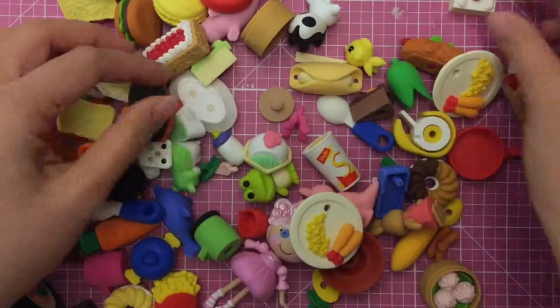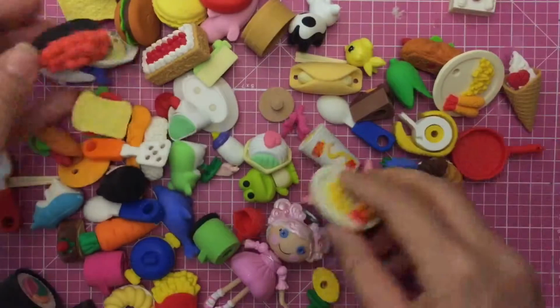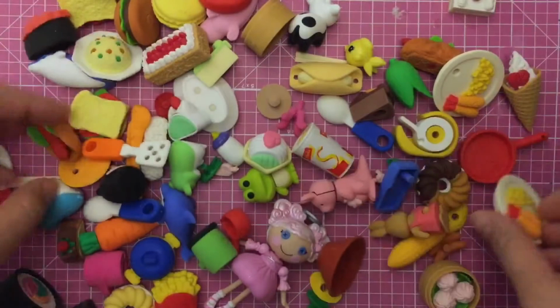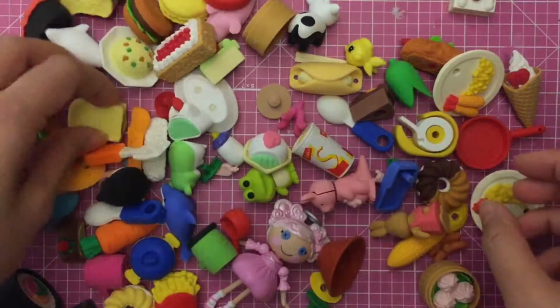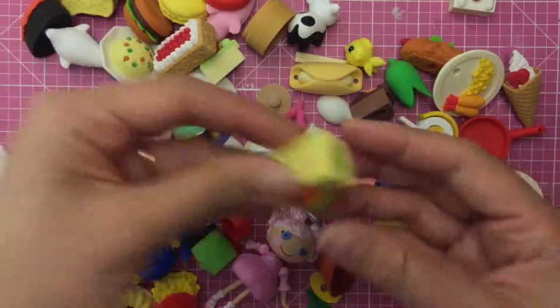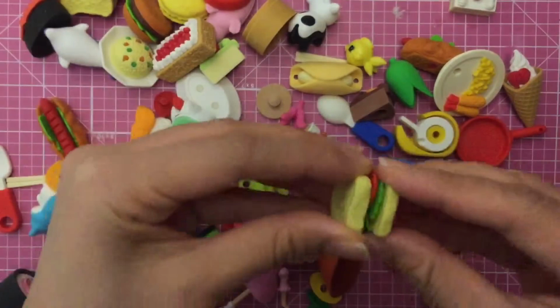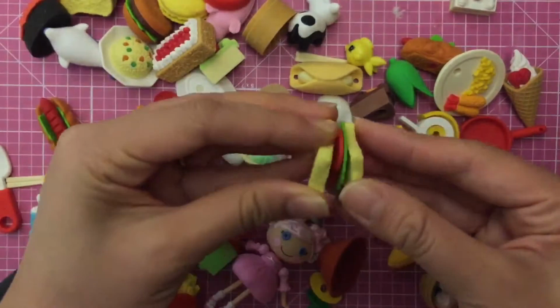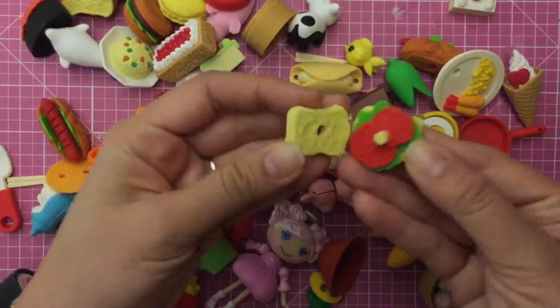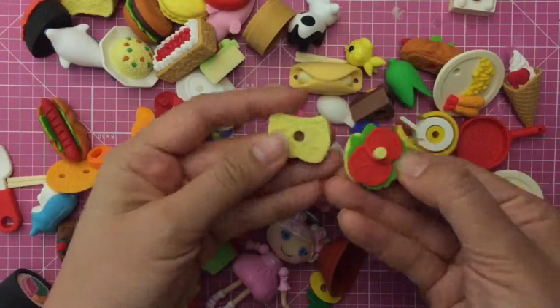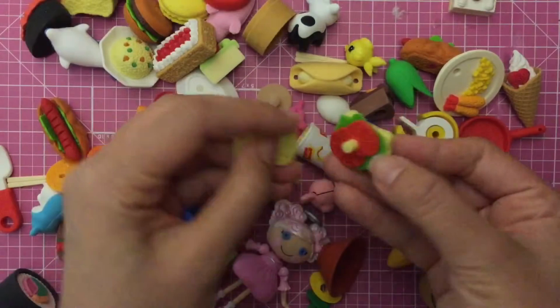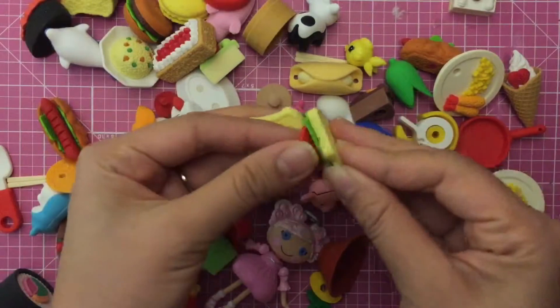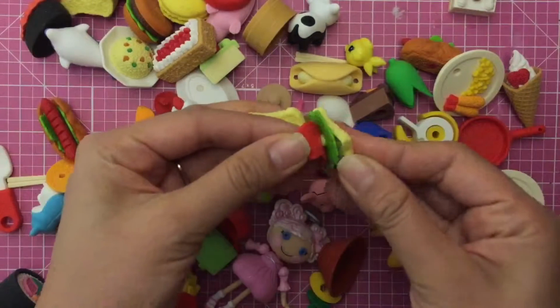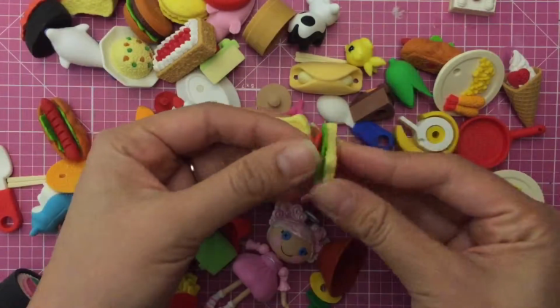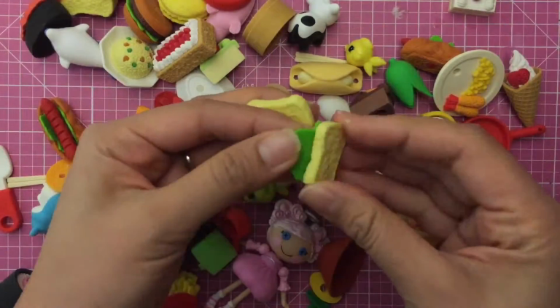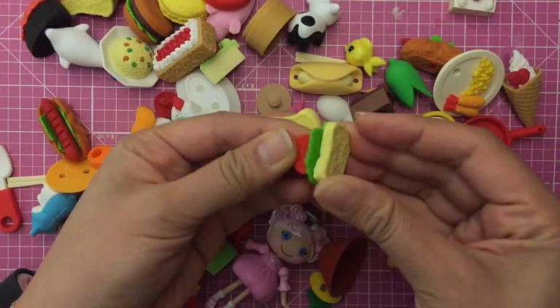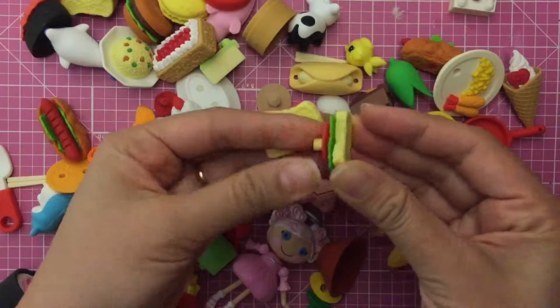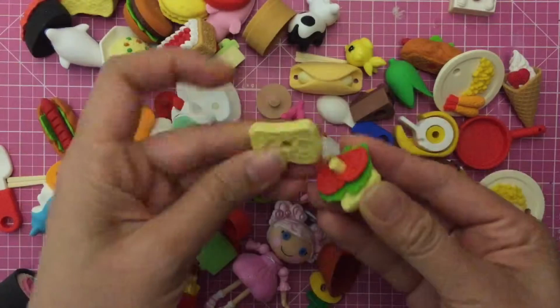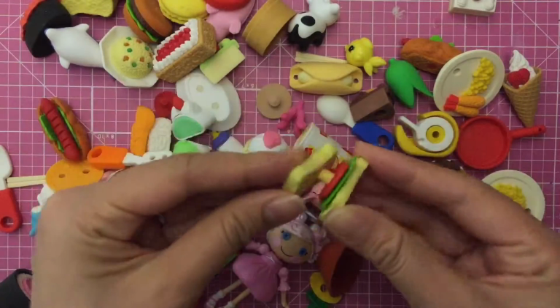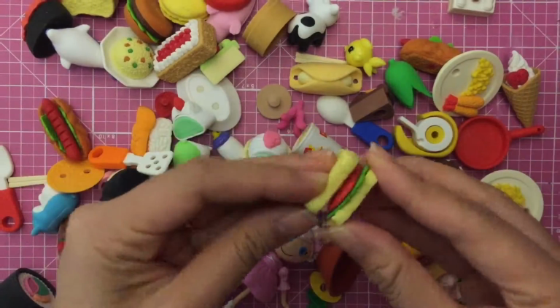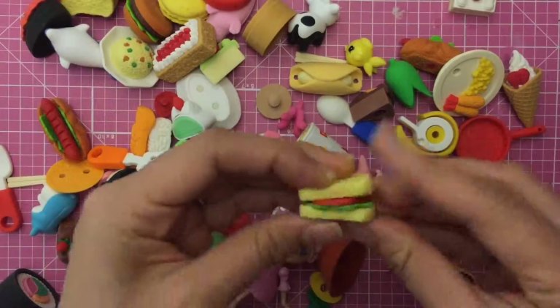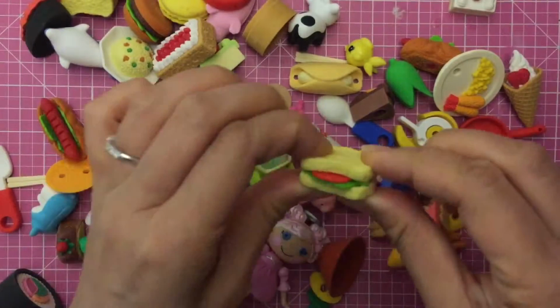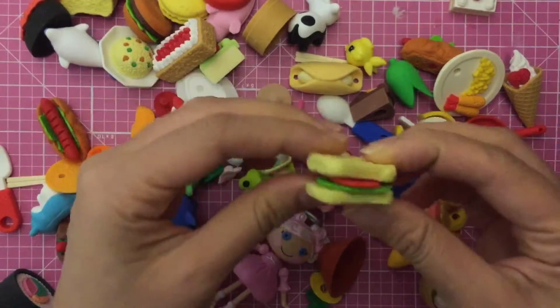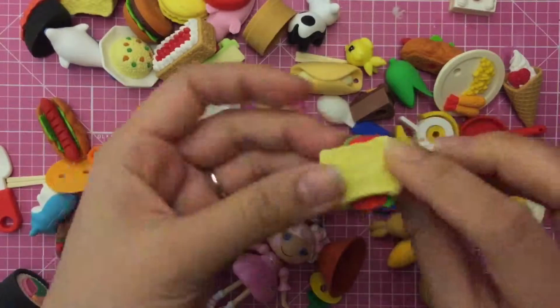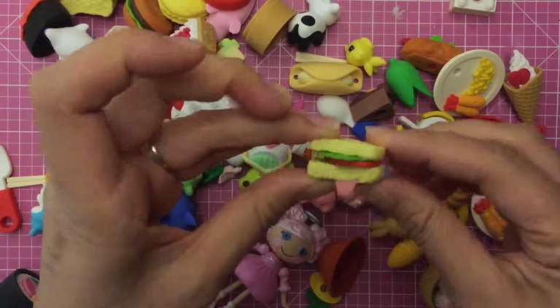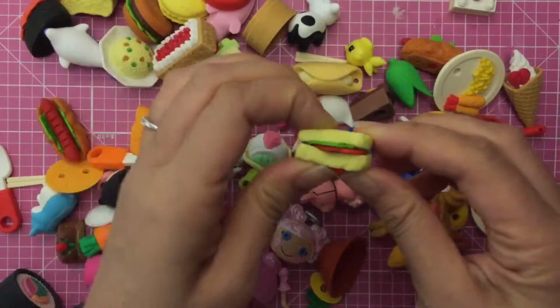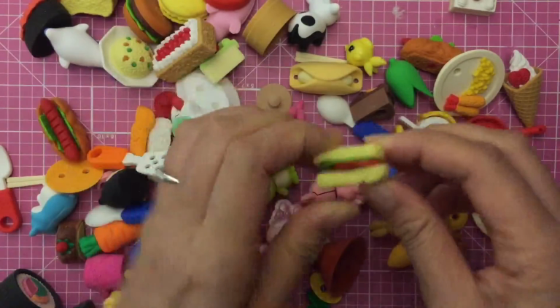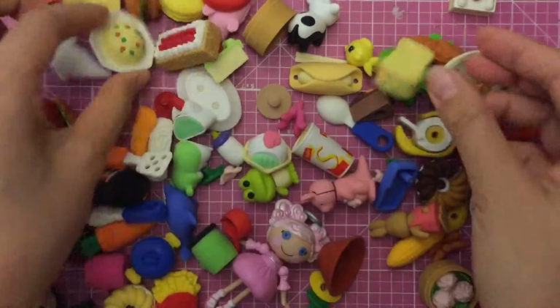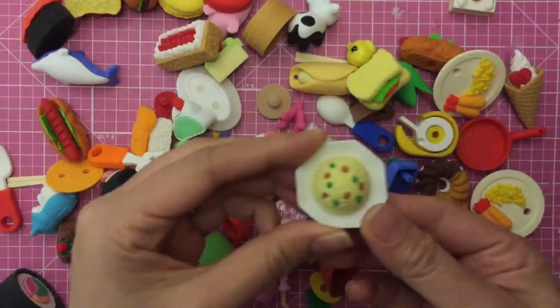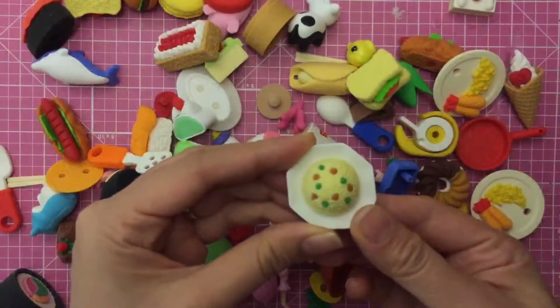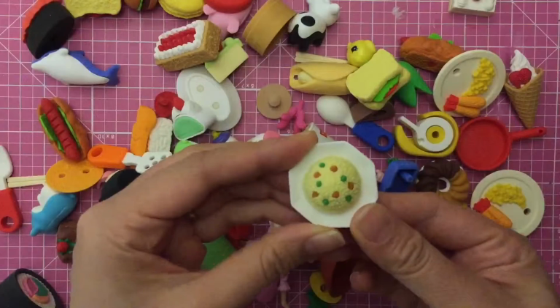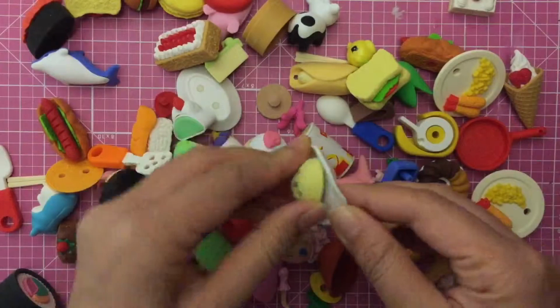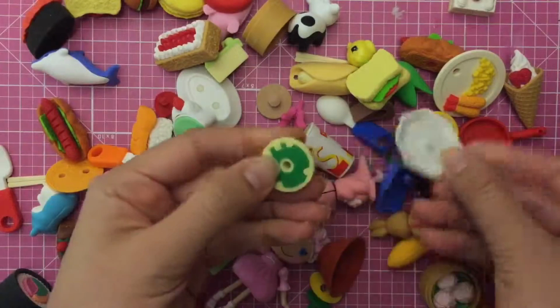My personal favorite... well, I love the sandwich too. You gotta look at the sandwich — it has bread, tomatoes, and the lettuce. I don't know where the meat went; maybe someone ate it. But it goes together like a perfect little sandwich. But my favorite is the fried rice — how awesome is this fried rice?